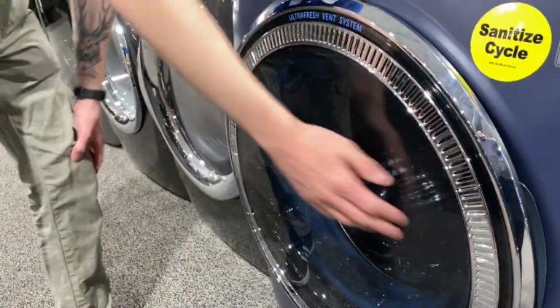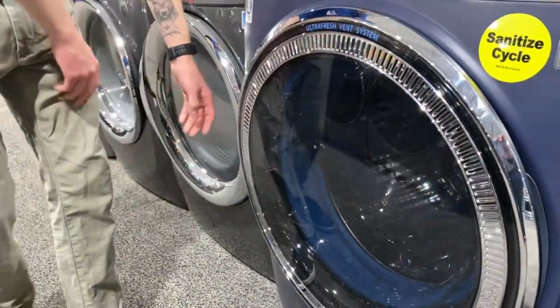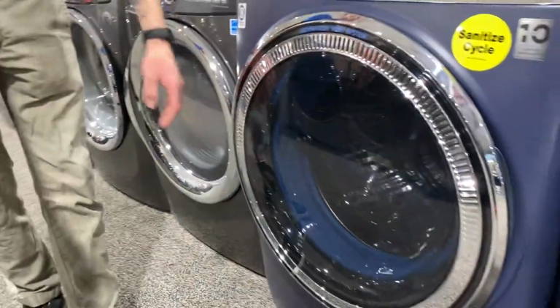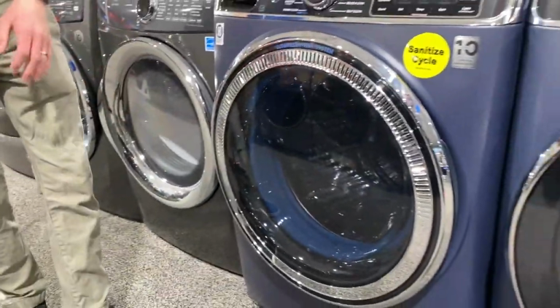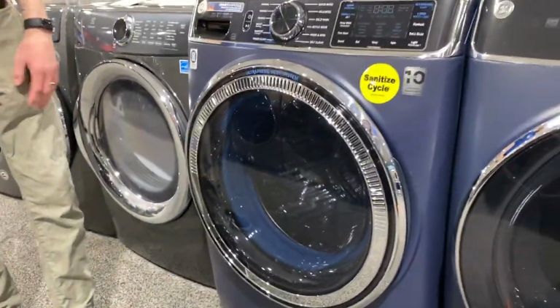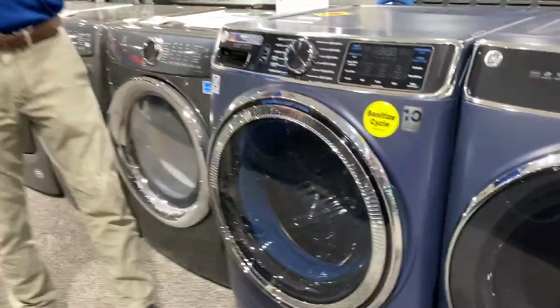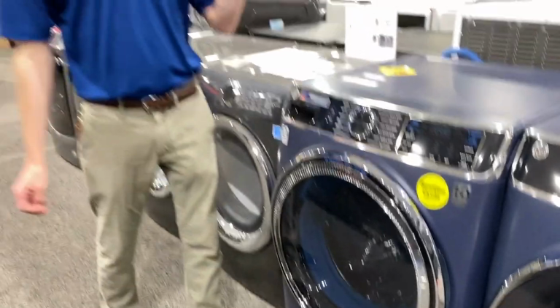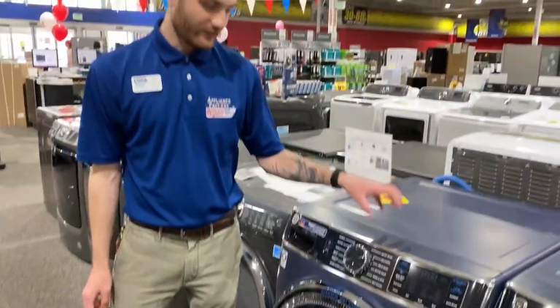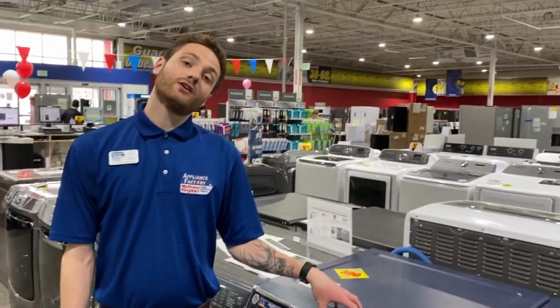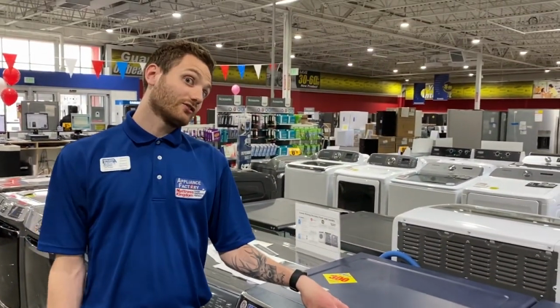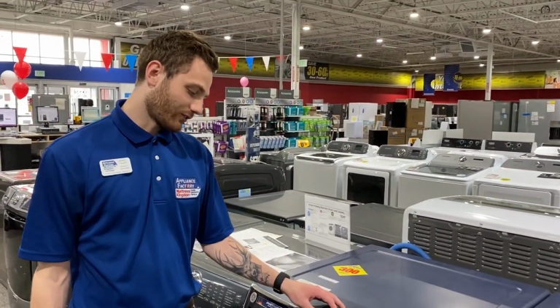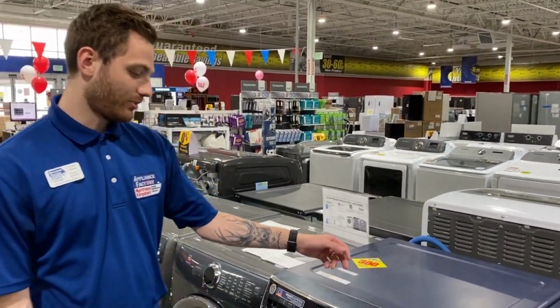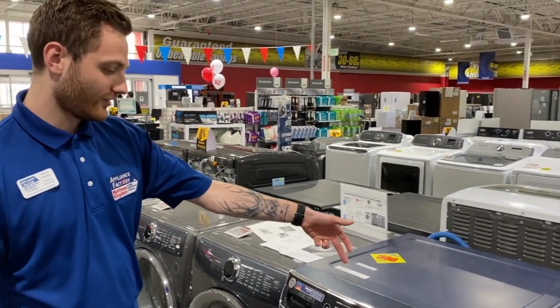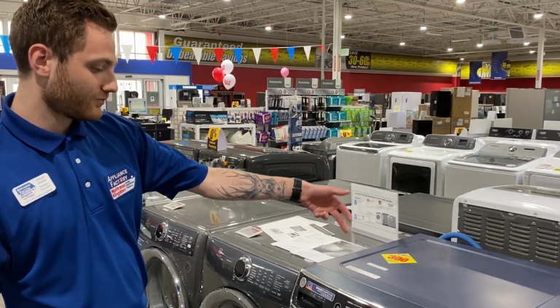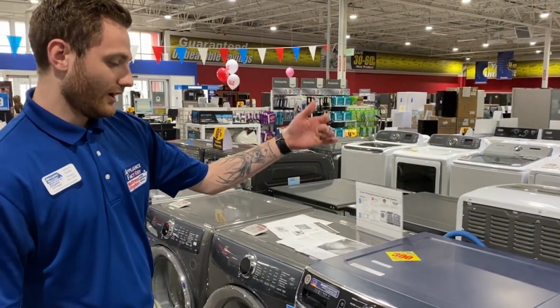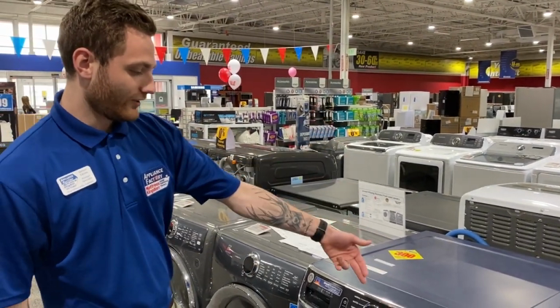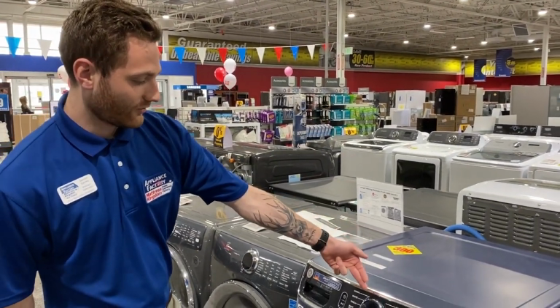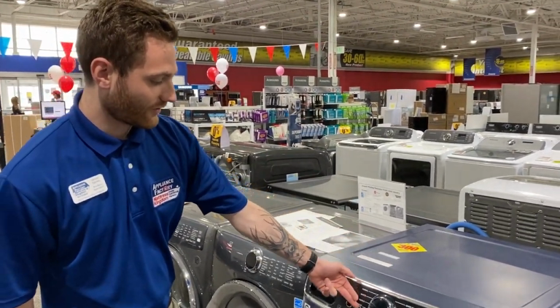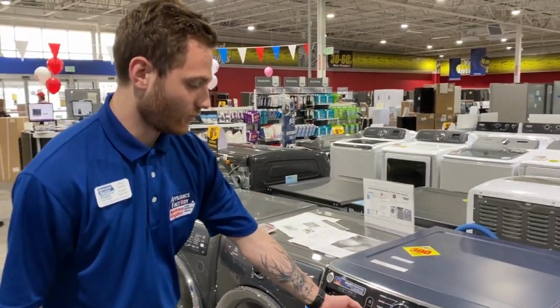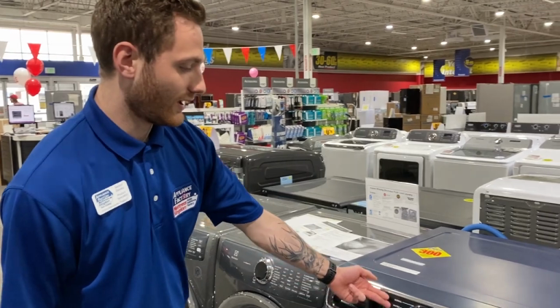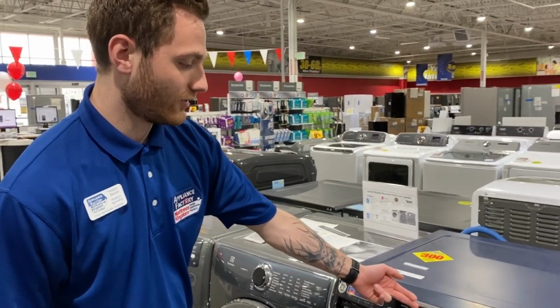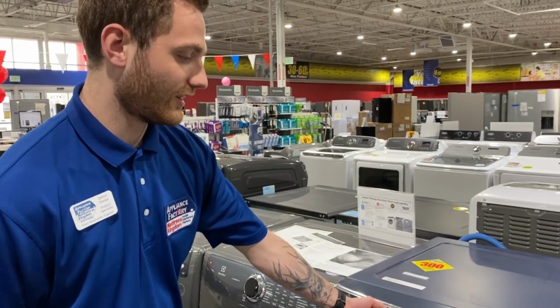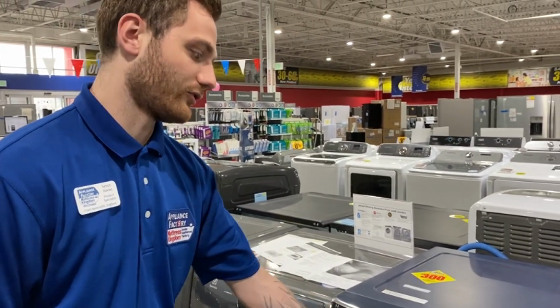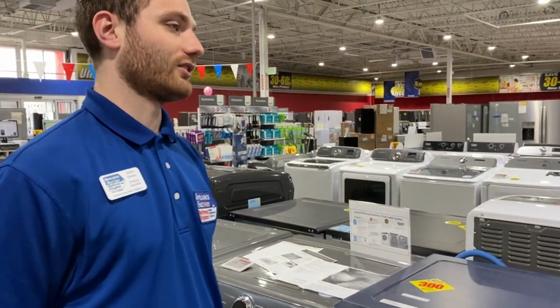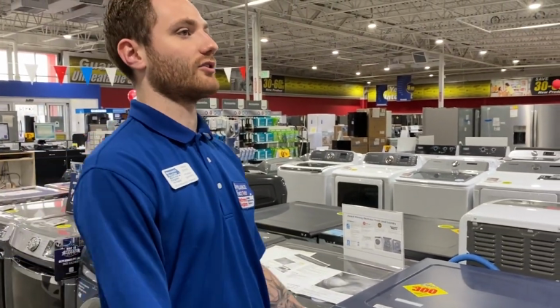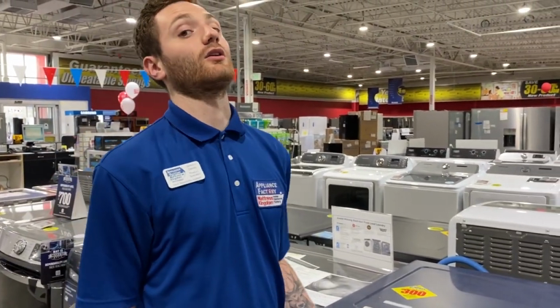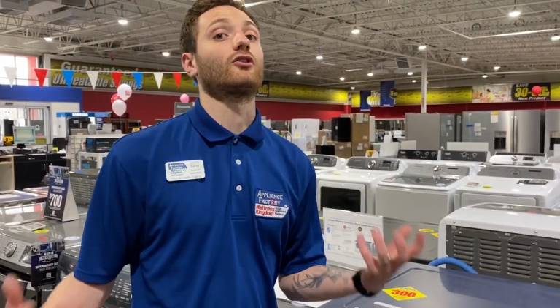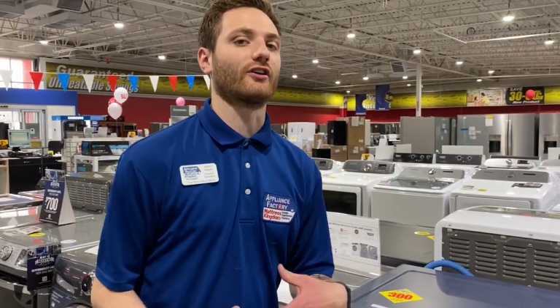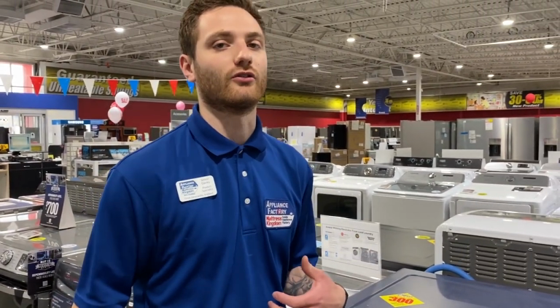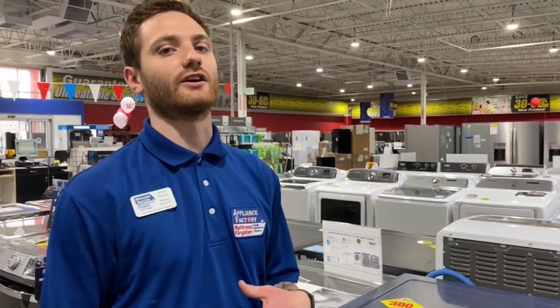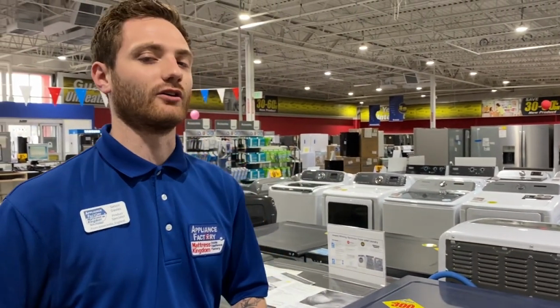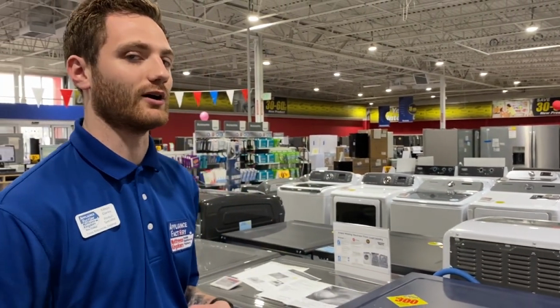It's also a steam unit, which is great. It's got power steam and all these cycles on this side will come with that steam option, so it softens the clothes and also pulls out all those hard-to-get wrinkles.